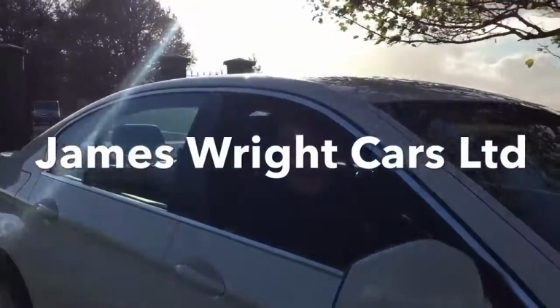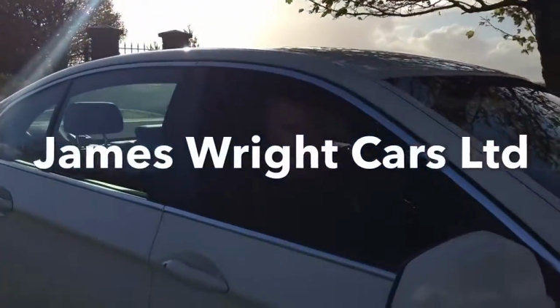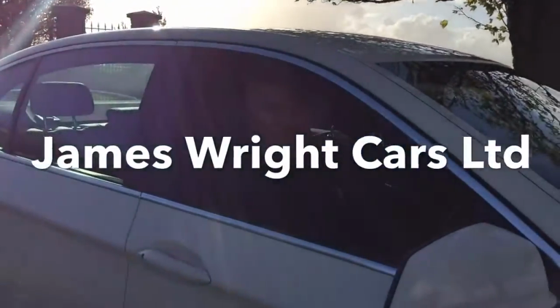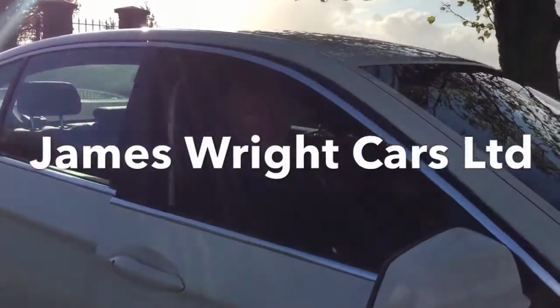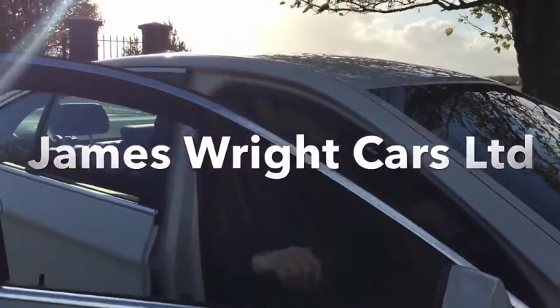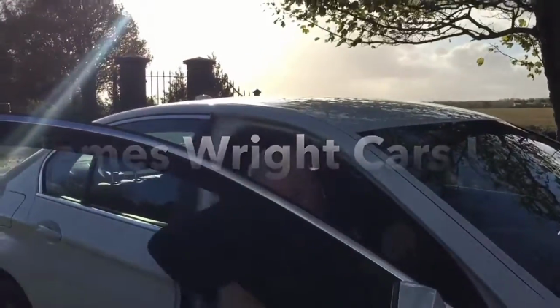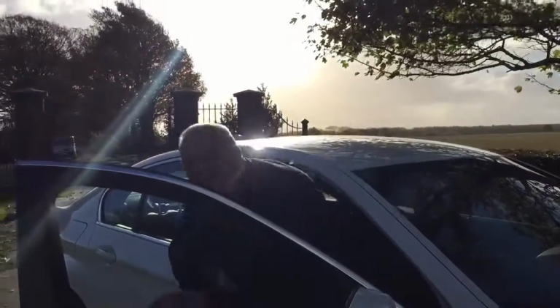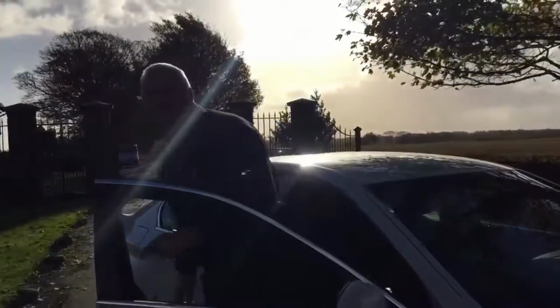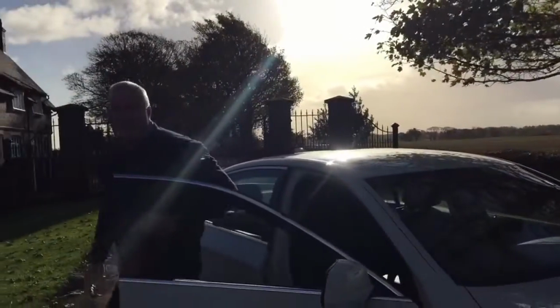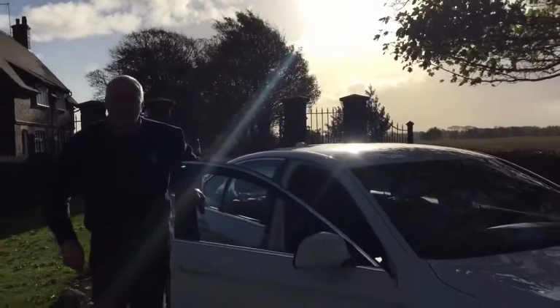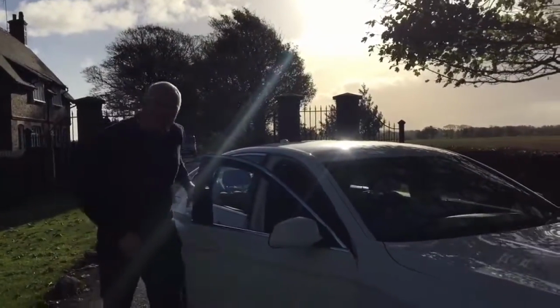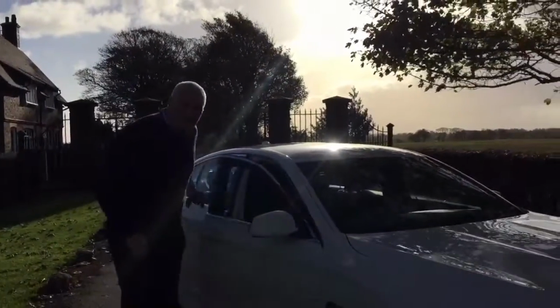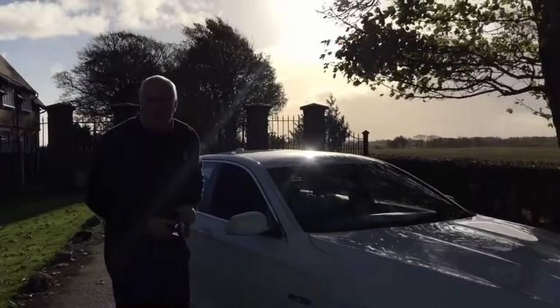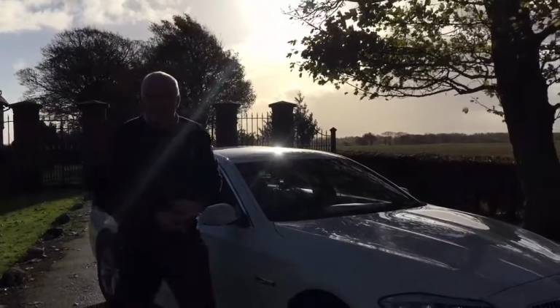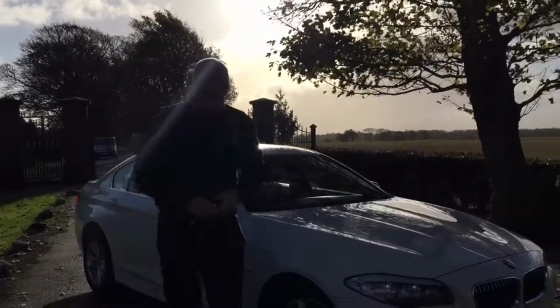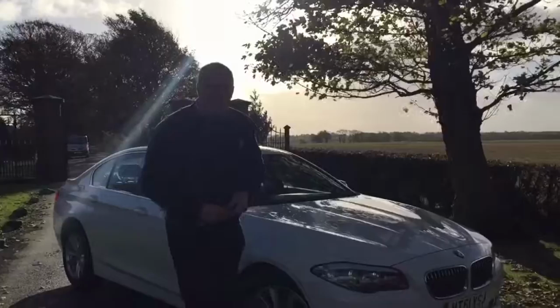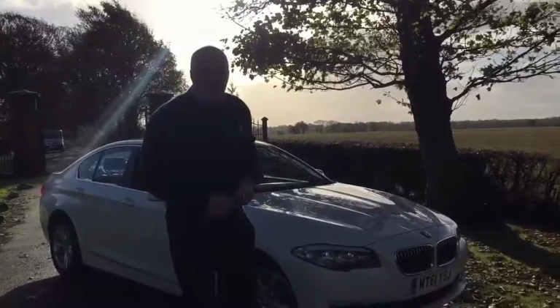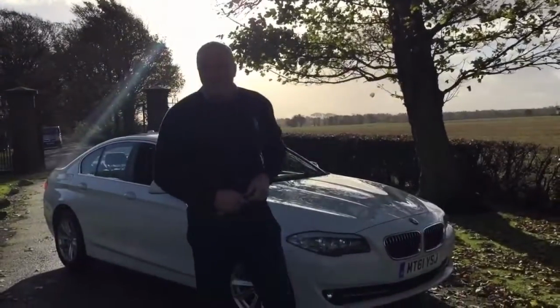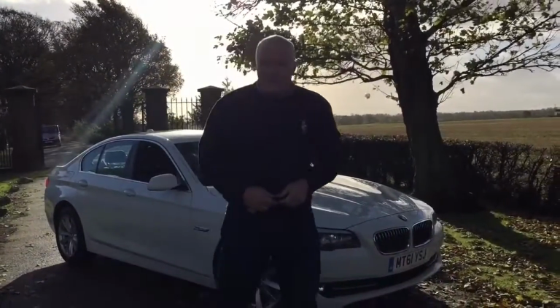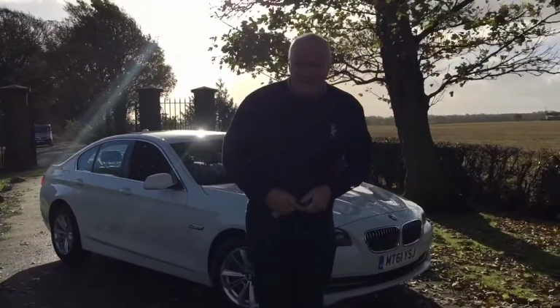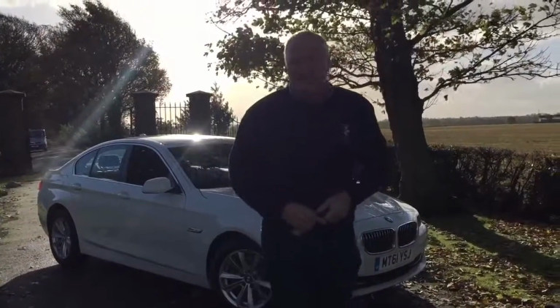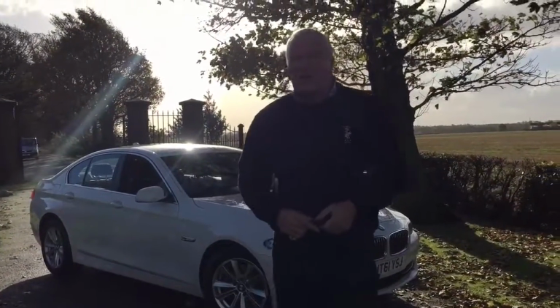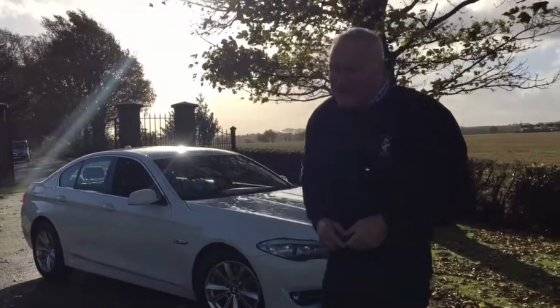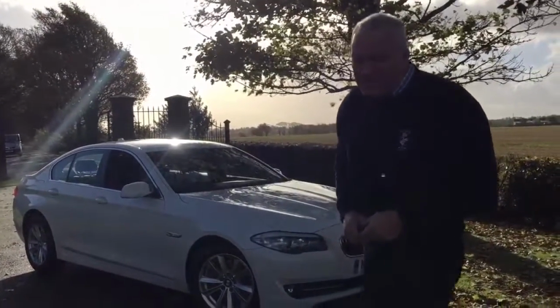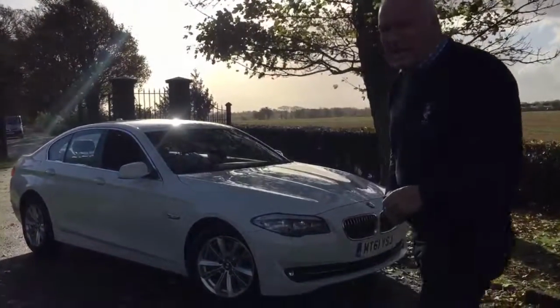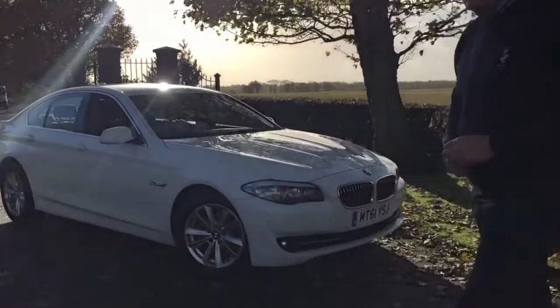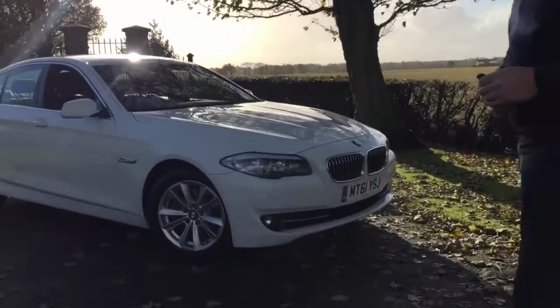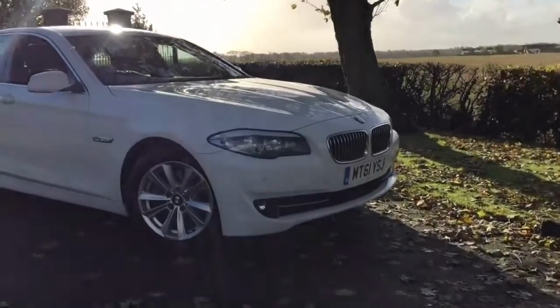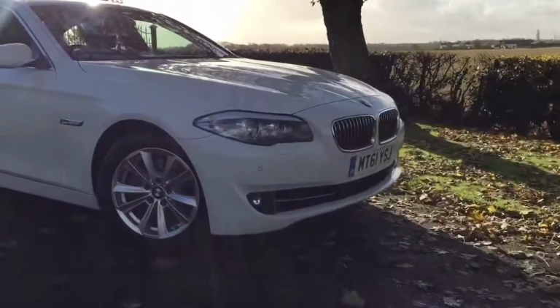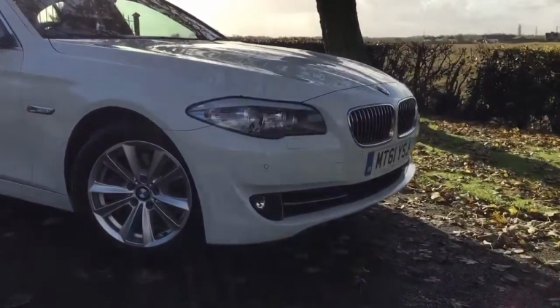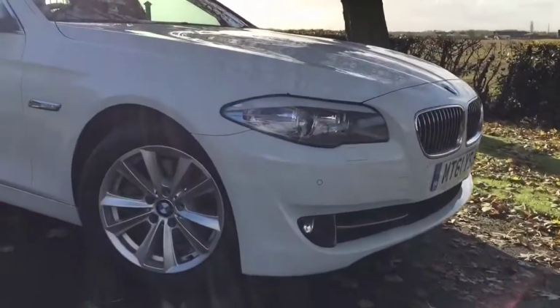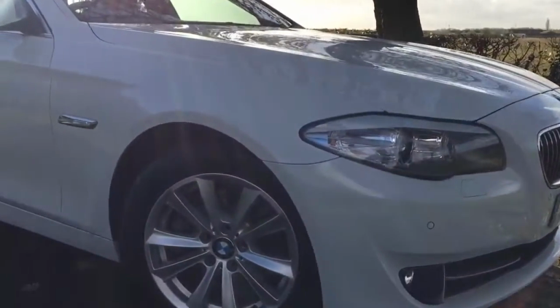Hello and welcome to James Wright Cars. Our video today is for this 2012, on a 61 plate, BMW 520 diesel EcoDynamics. This car has done 70,000 miles exactly, and it's accompanied by a full BMW main dealer service history.